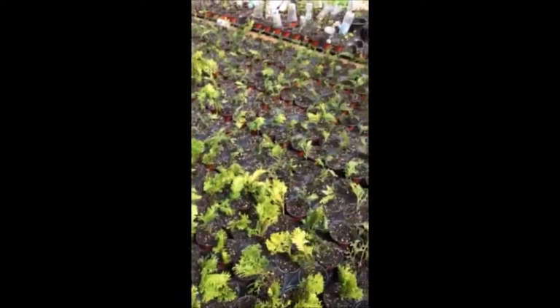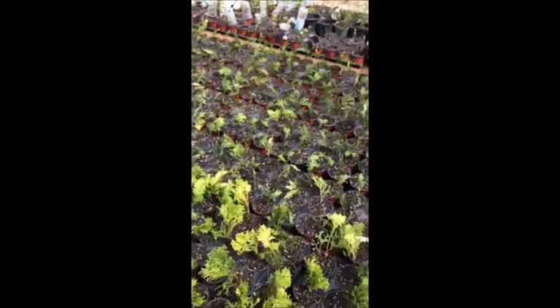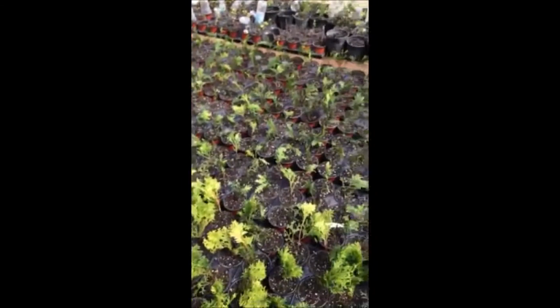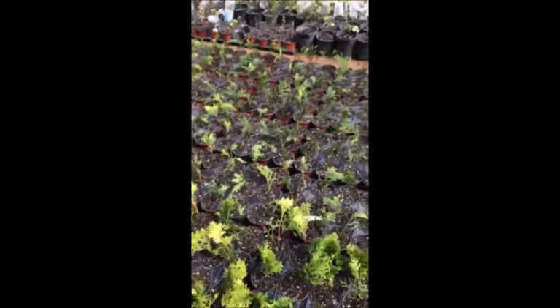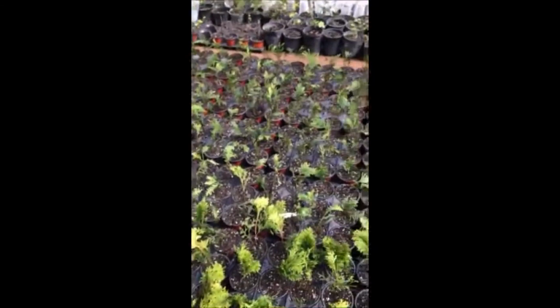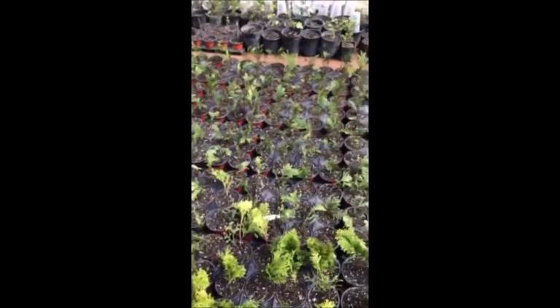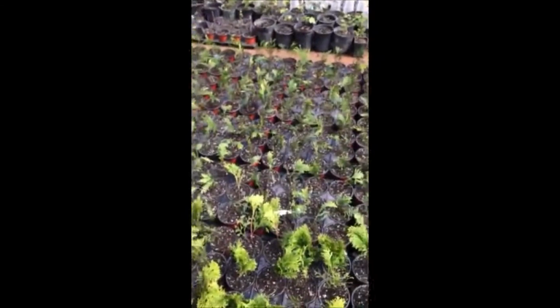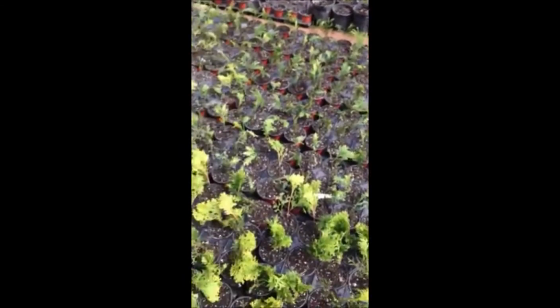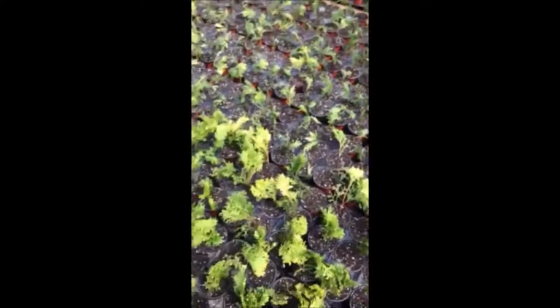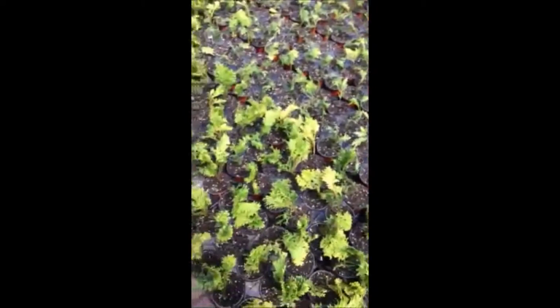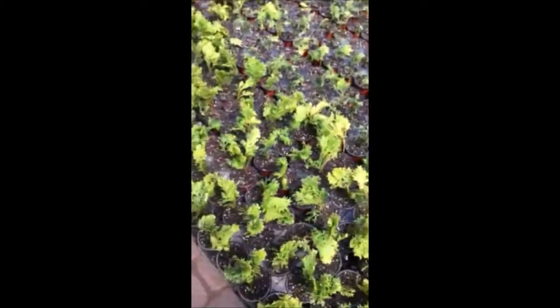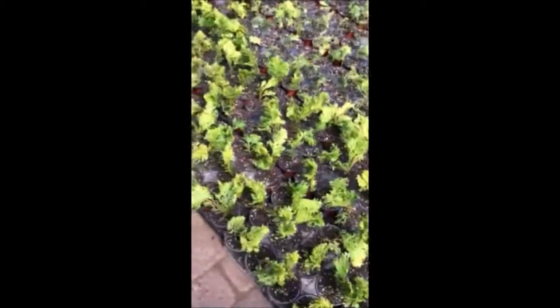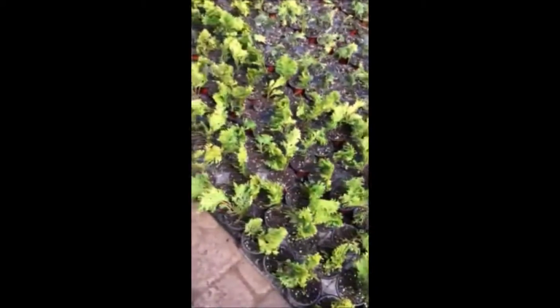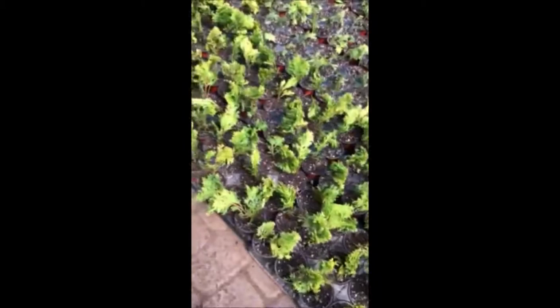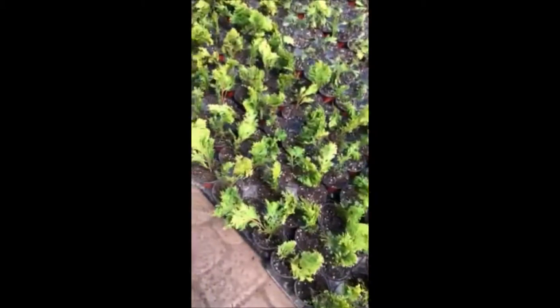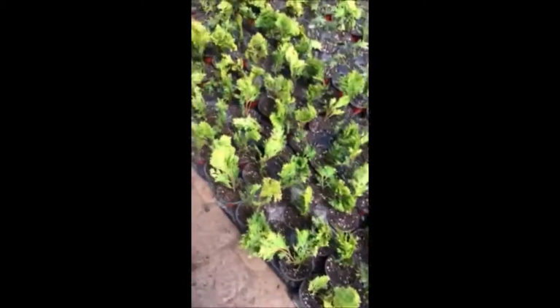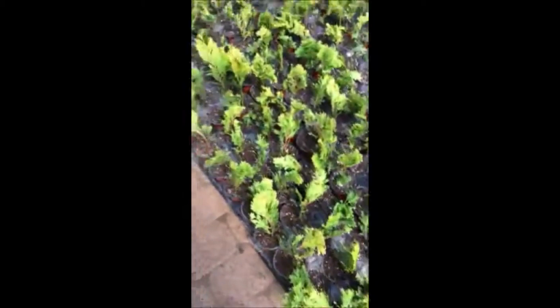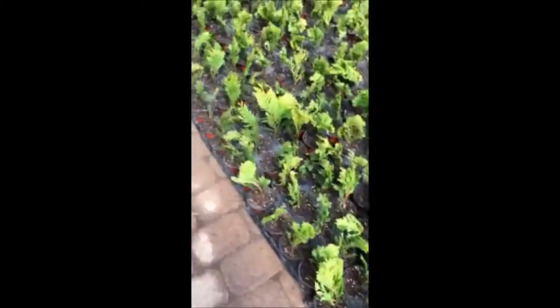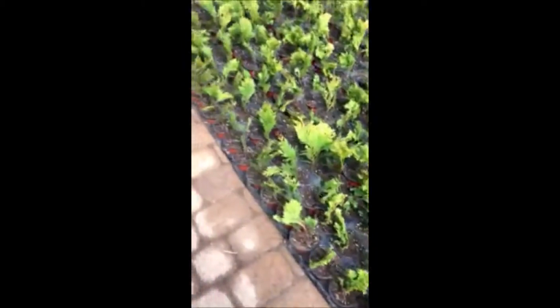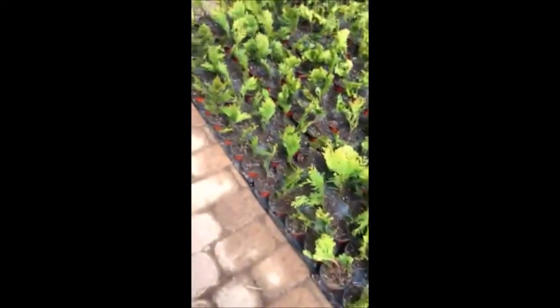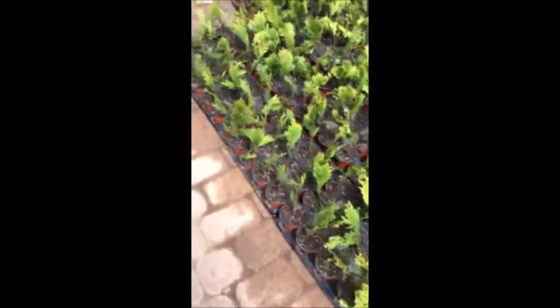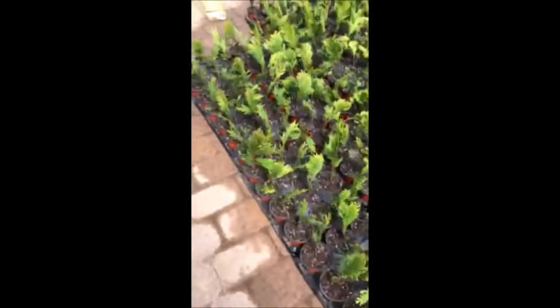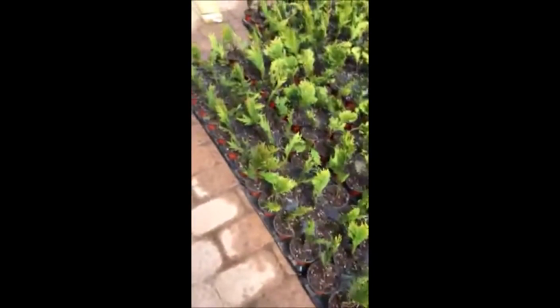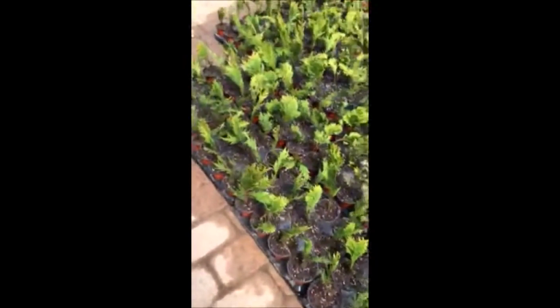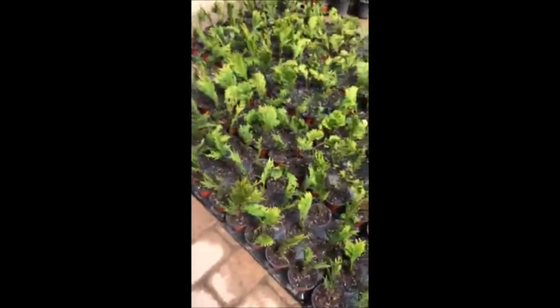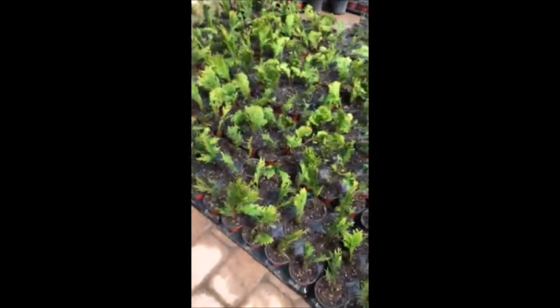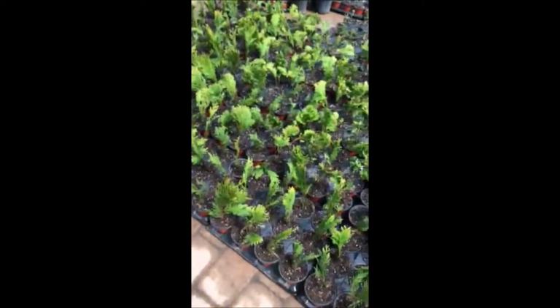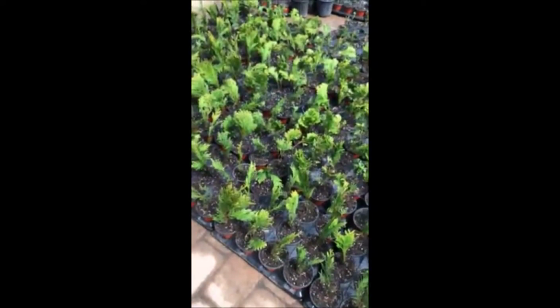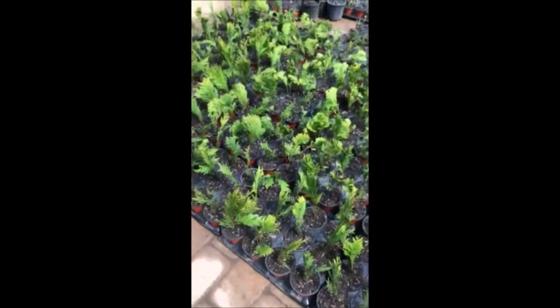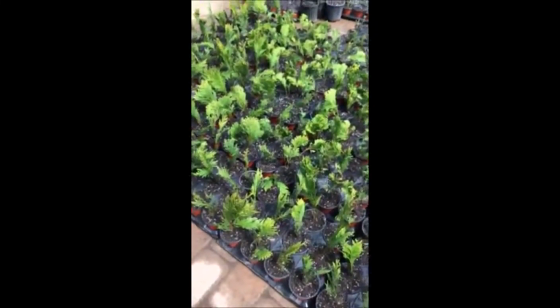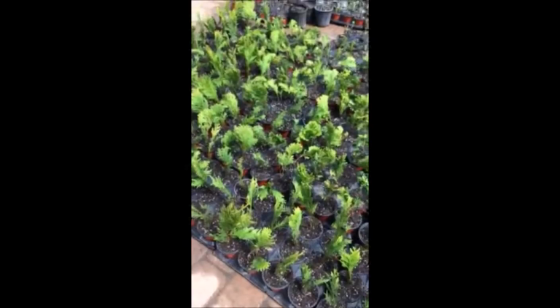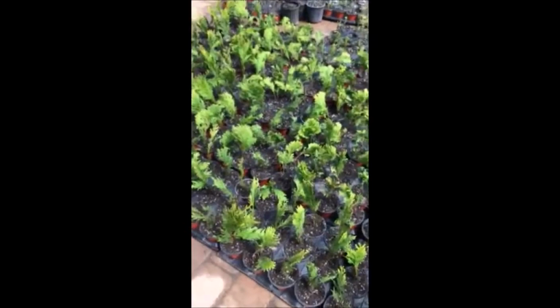Now in this area here we have Niagara, this is Holmstrup, and this is Elegantissima. And we also grow a lot of green giants.